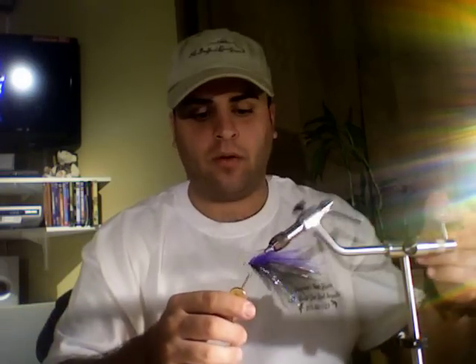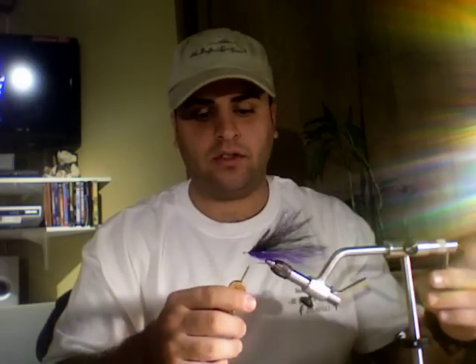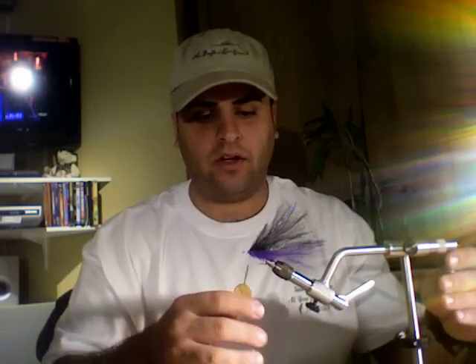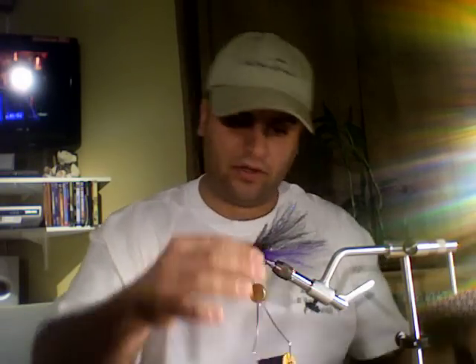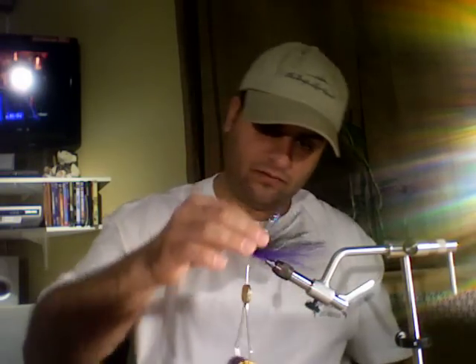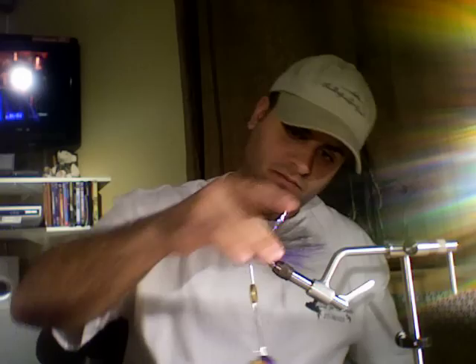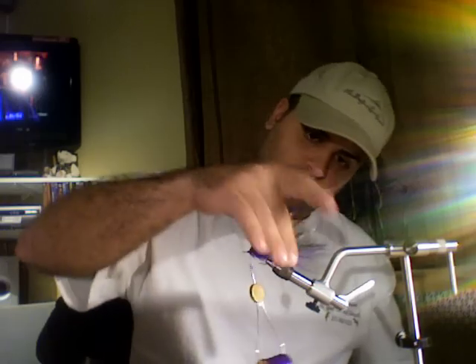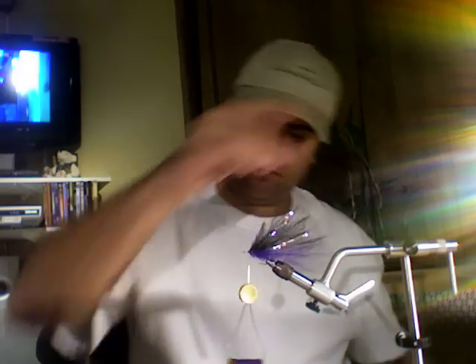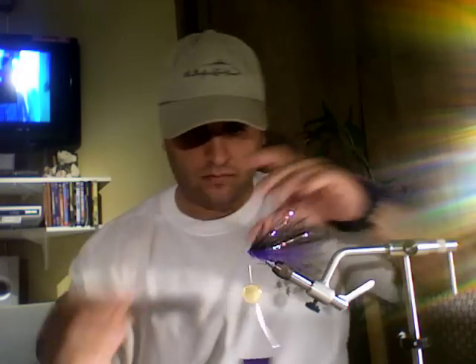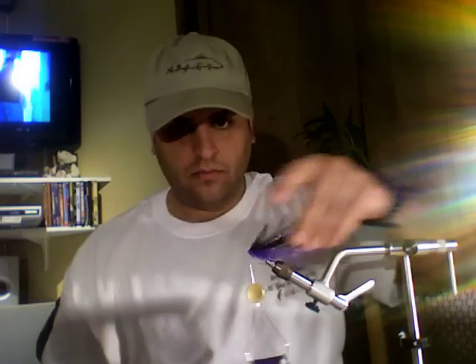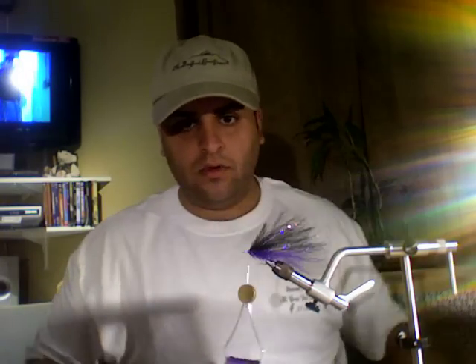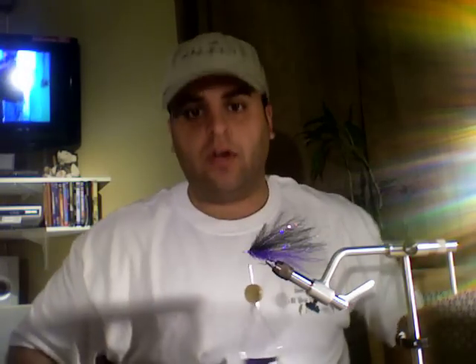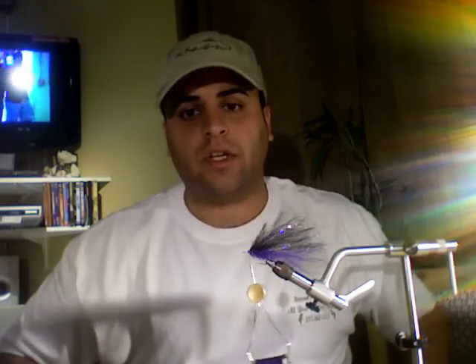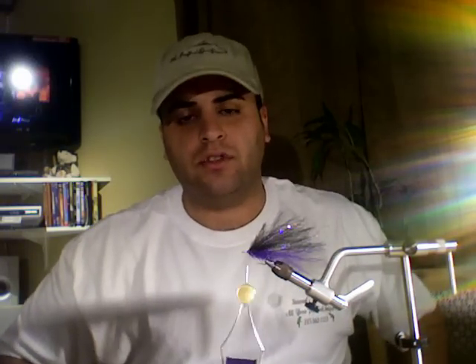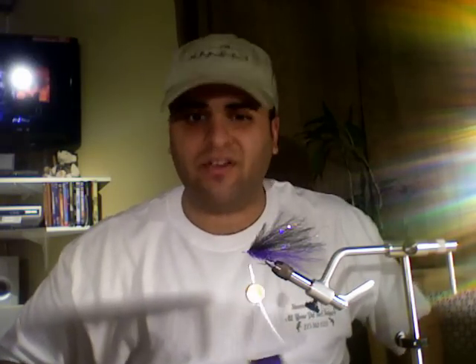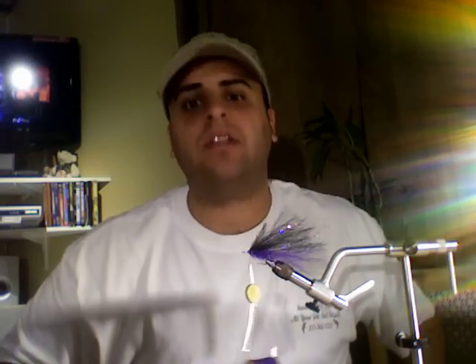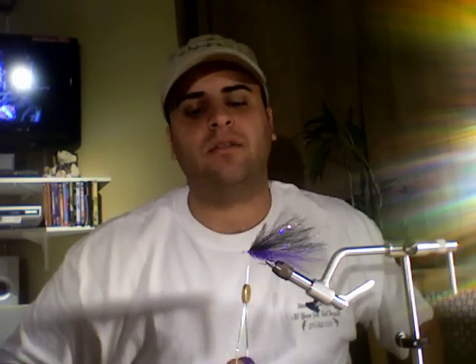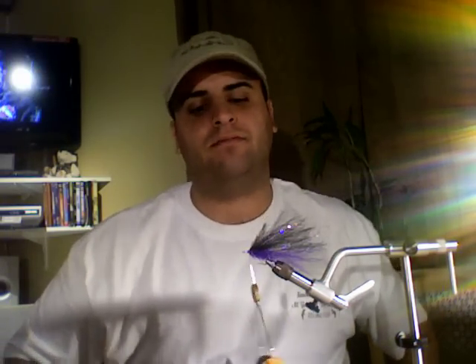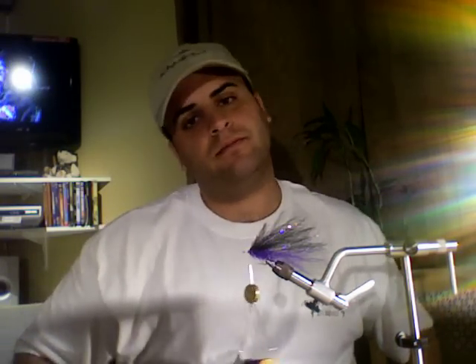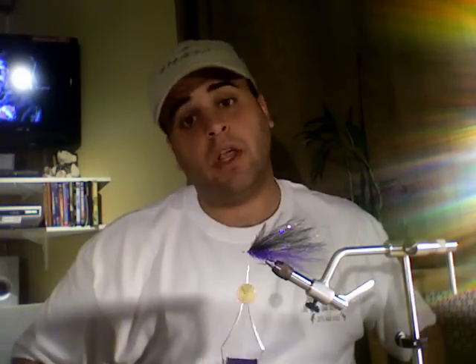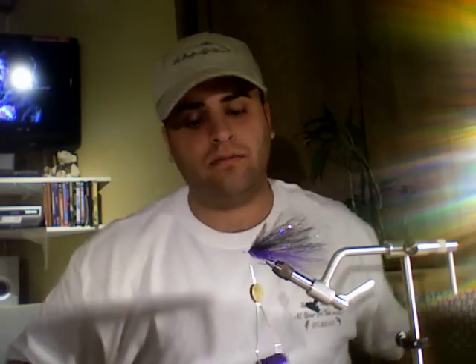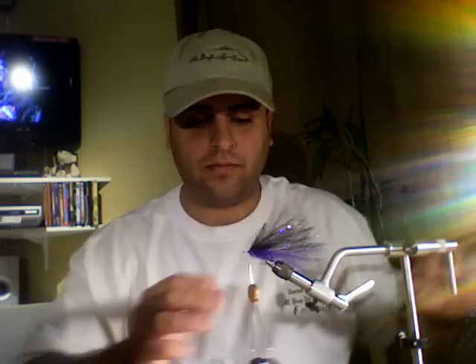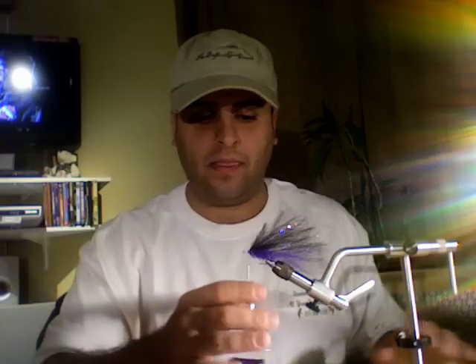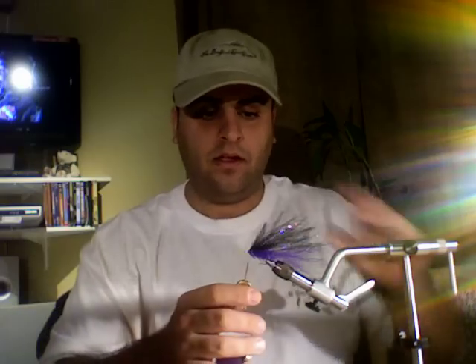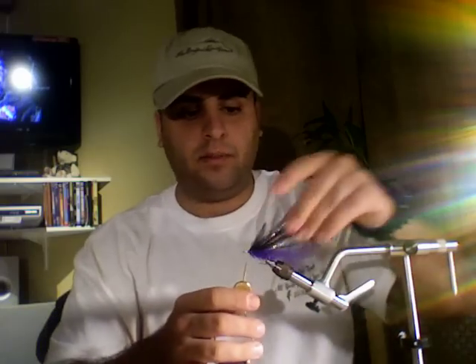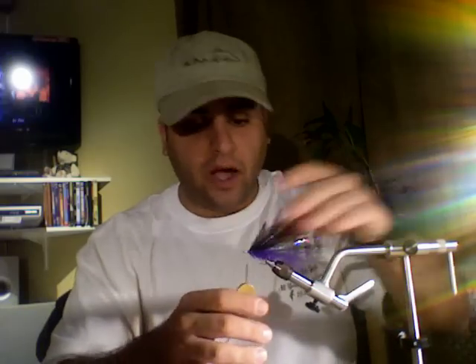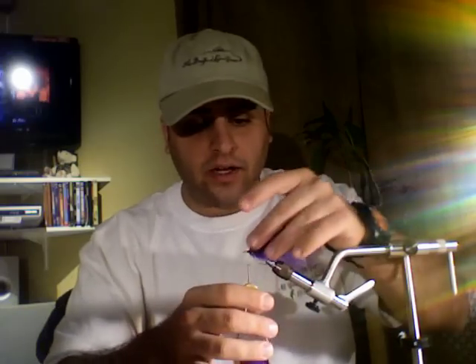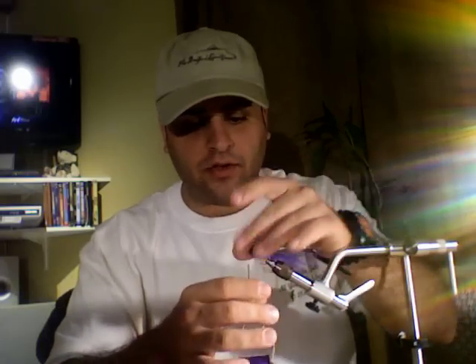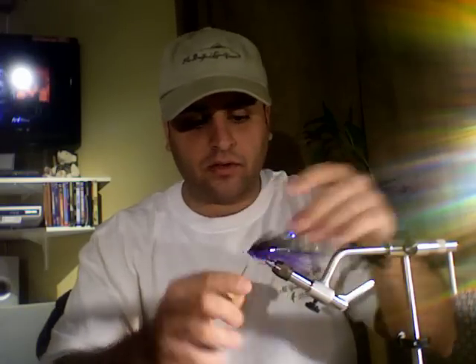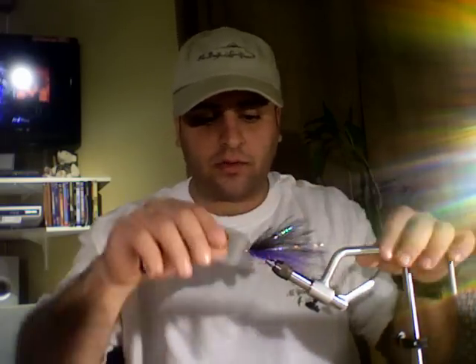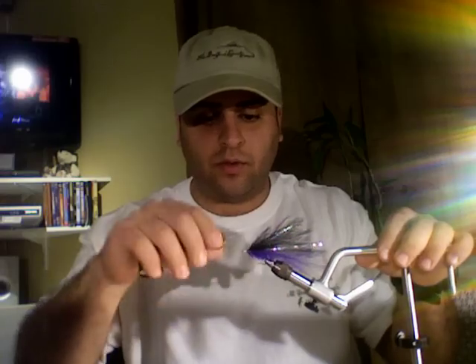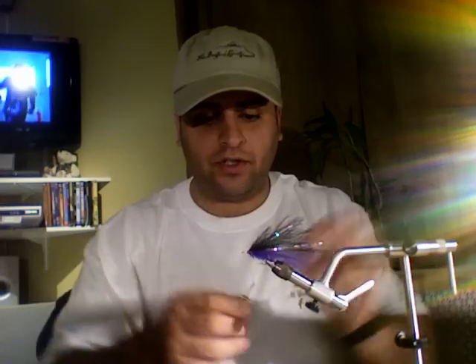Now we're basically done tying all the material on. Let me put the eye in there and let me trim it. So we're going to do a whip finish here.